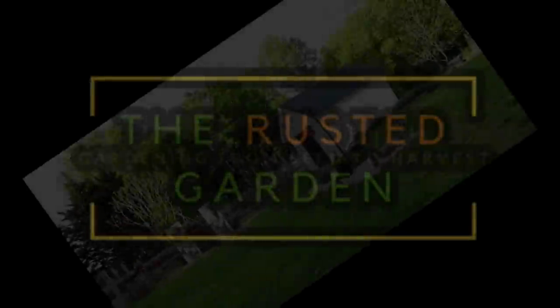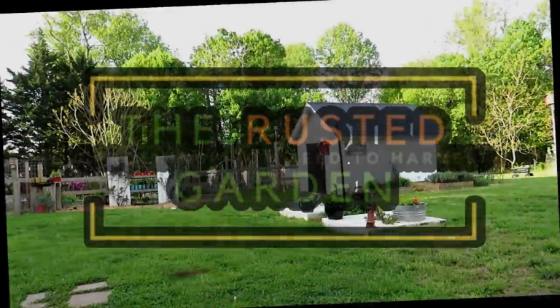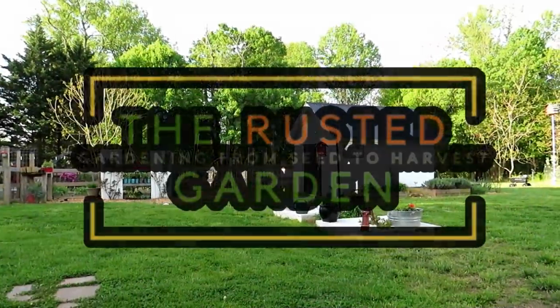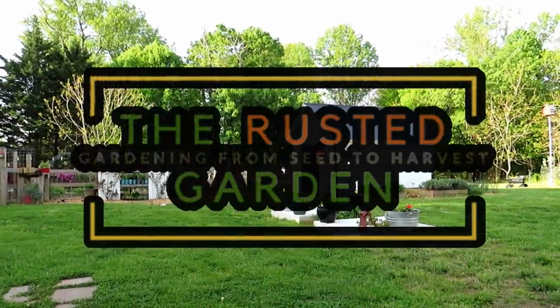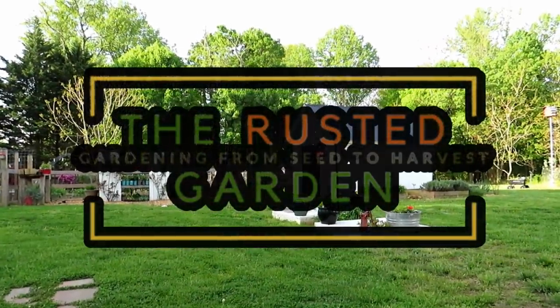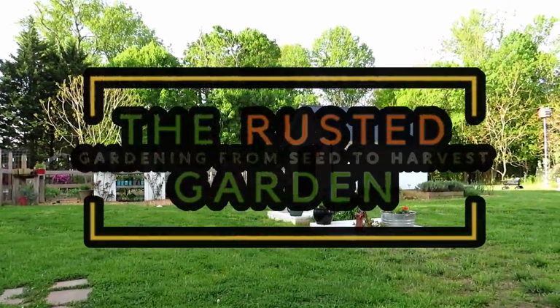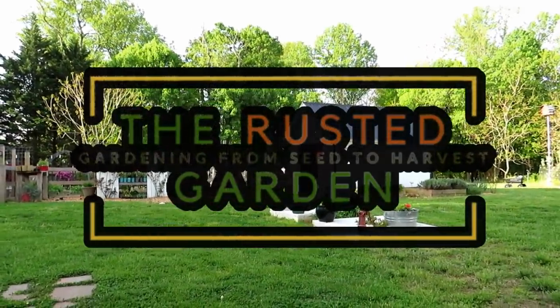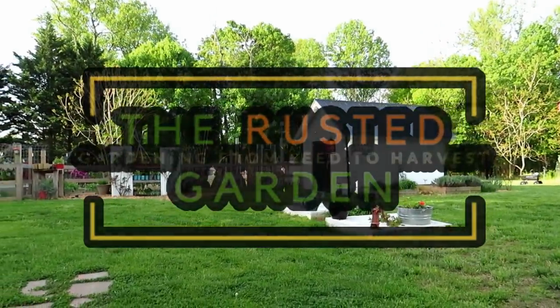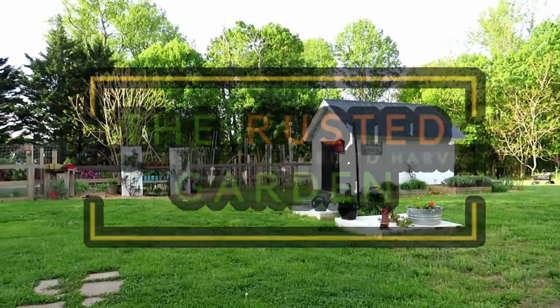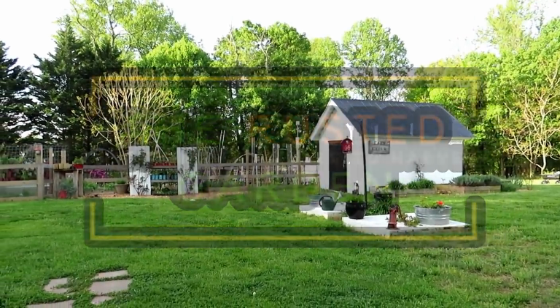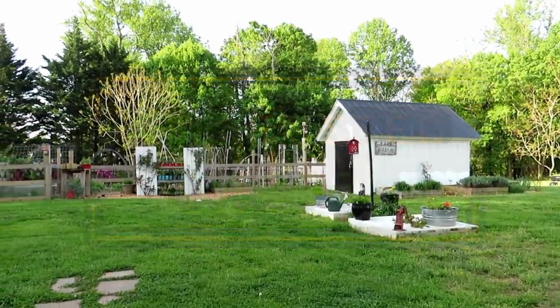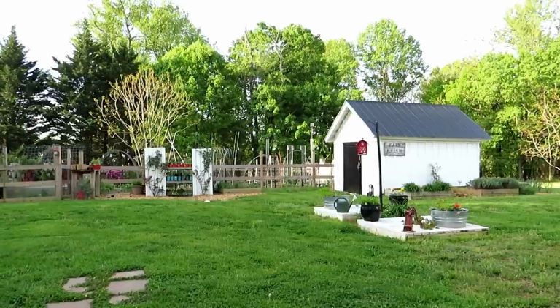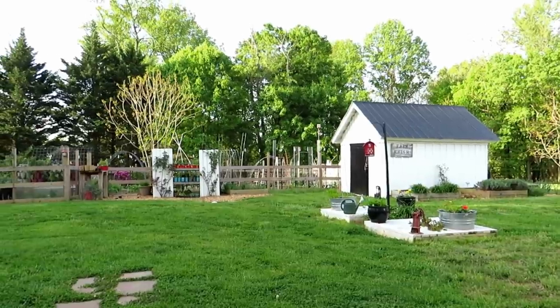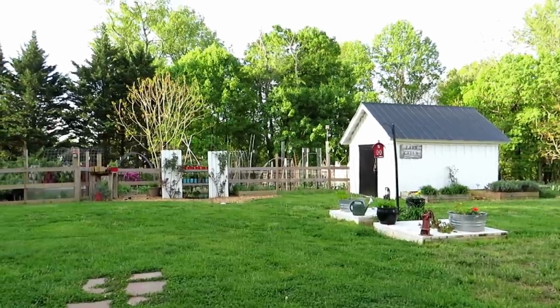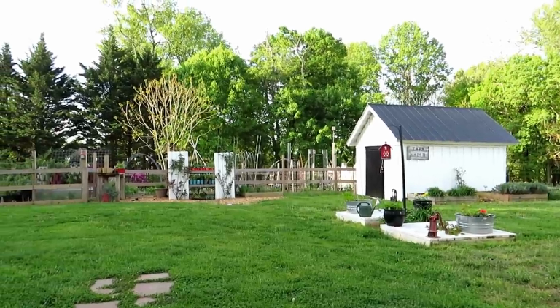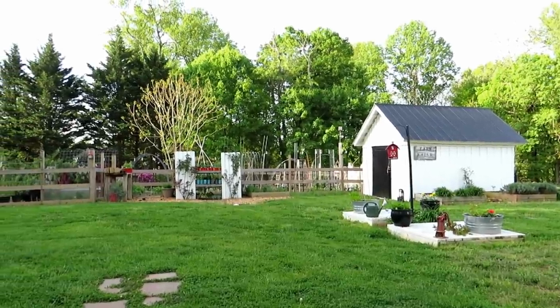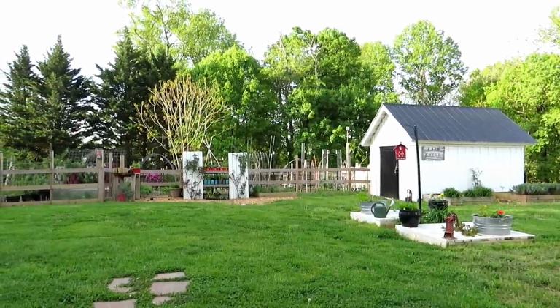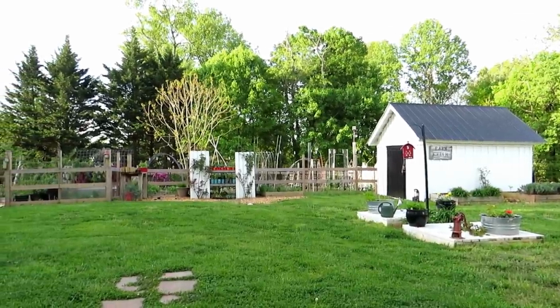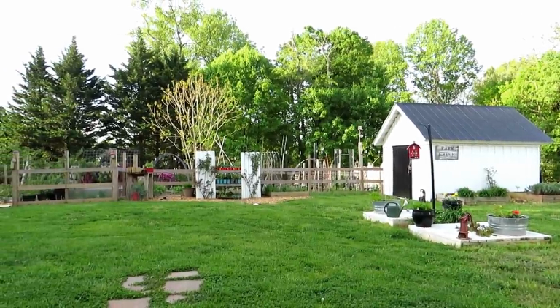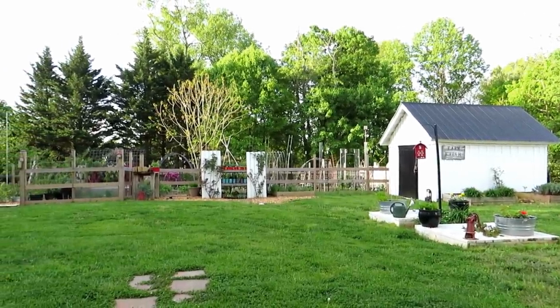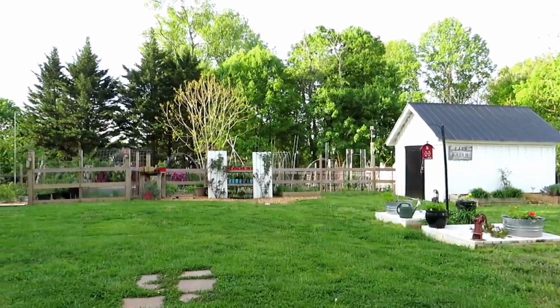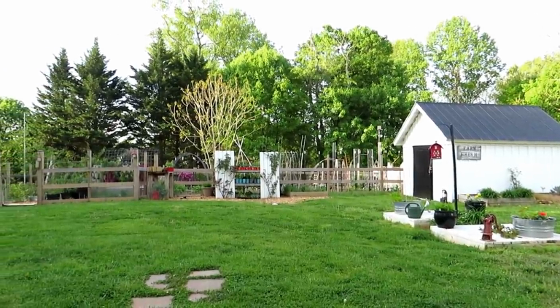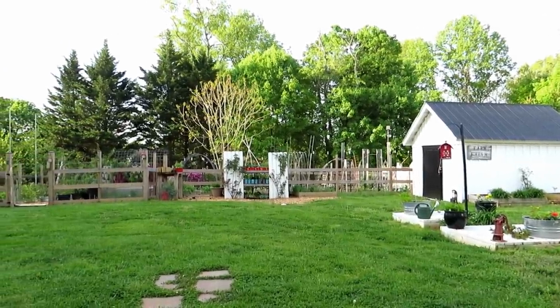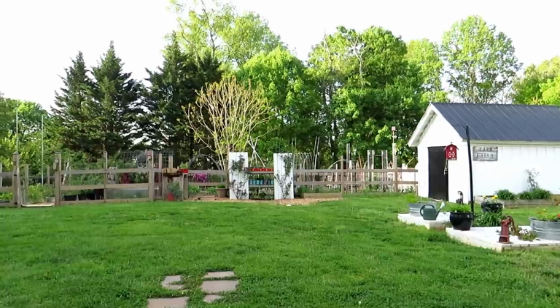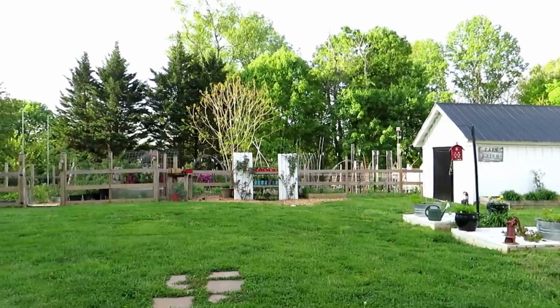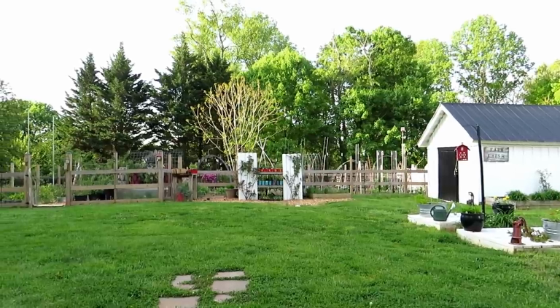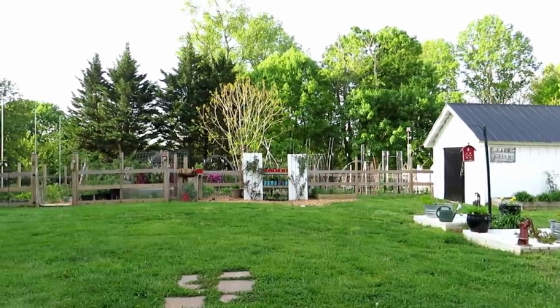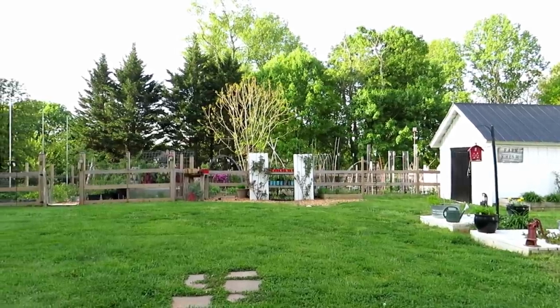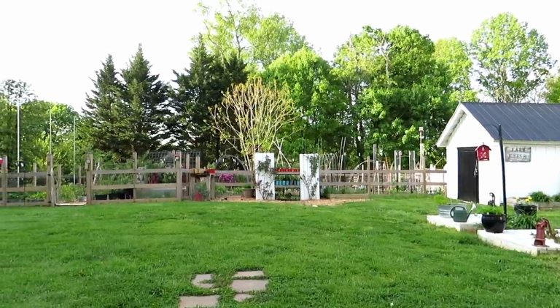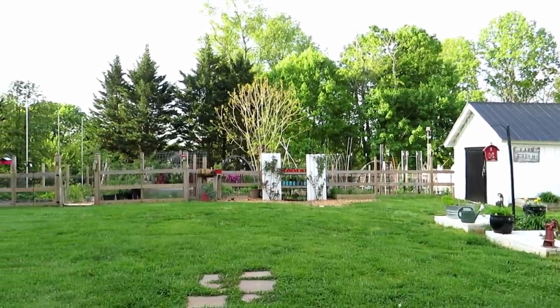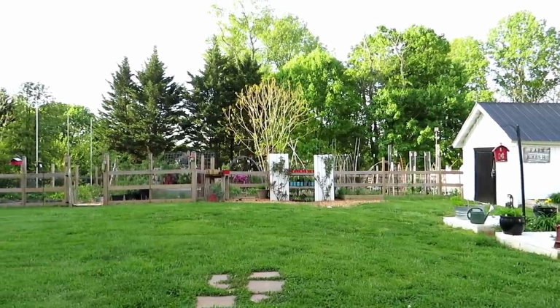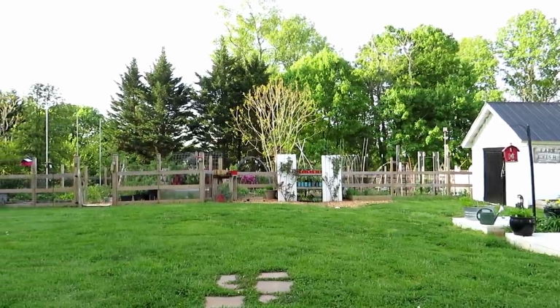Welcome to the Rusted Garden Homestead. Today in episode 26 of Friday Morning Ramblings, I'm going to go over getting your garden ready for your summer plants, show you some techniques I'm using for the warm weather crops. It's May 2nd — happy Mother's Day everybody, happy Mother's Day mom.